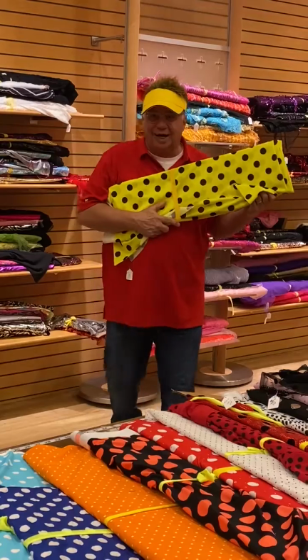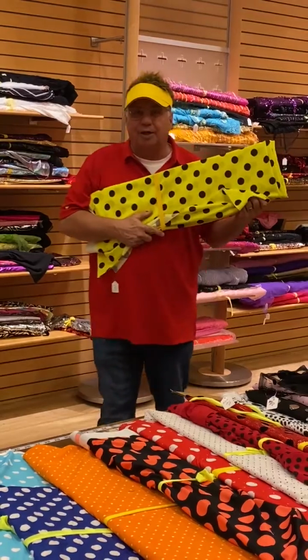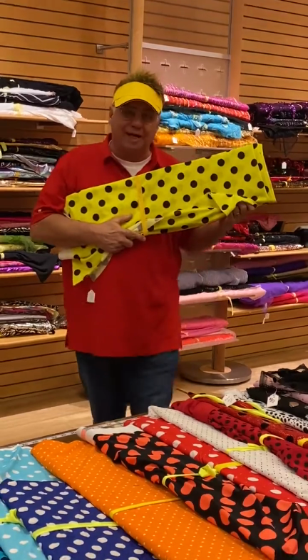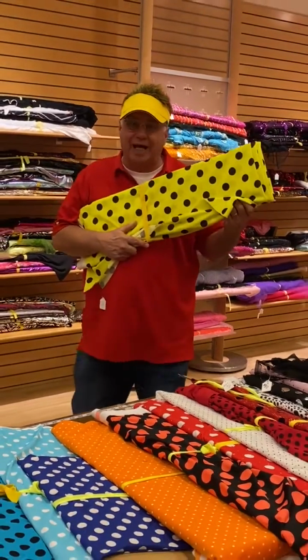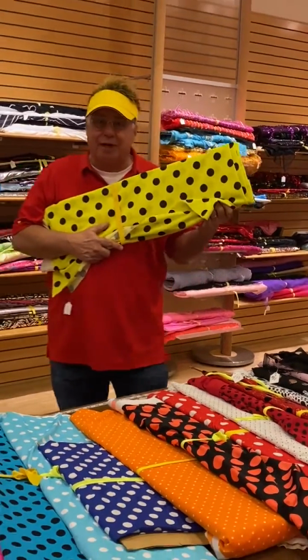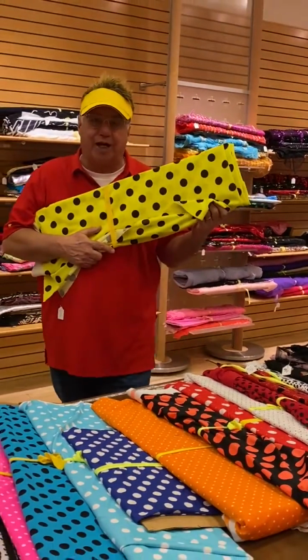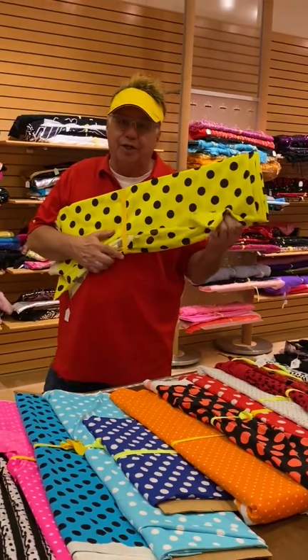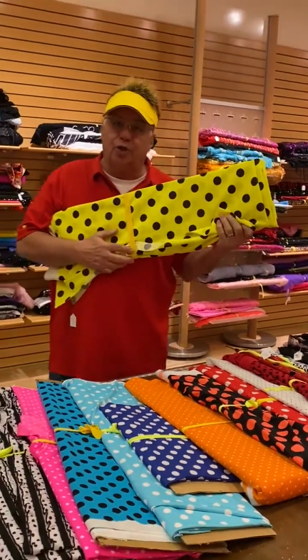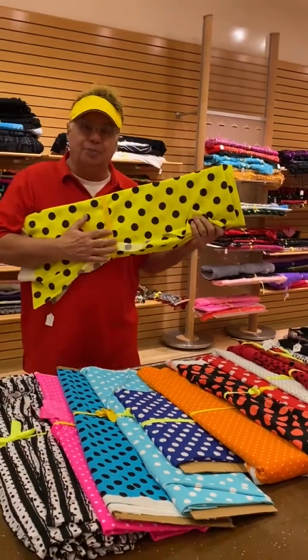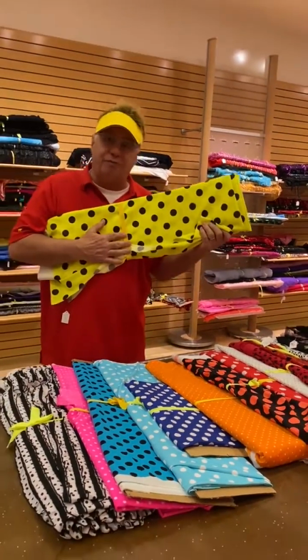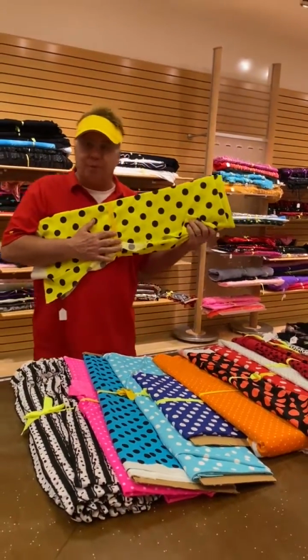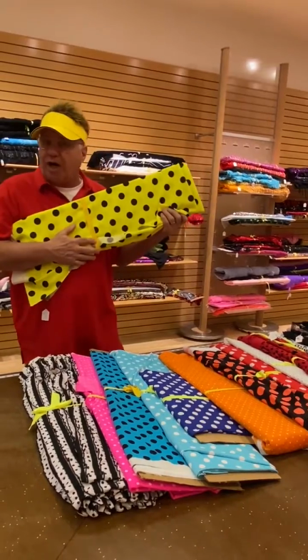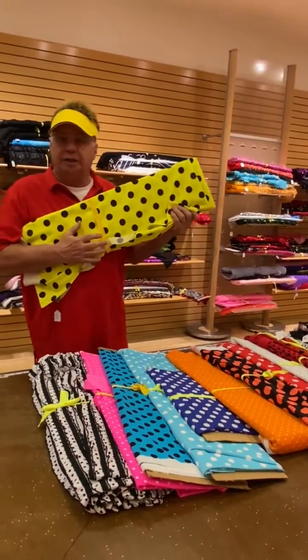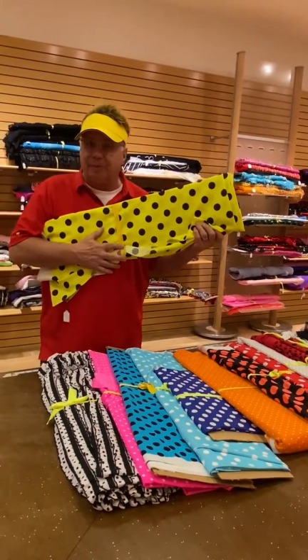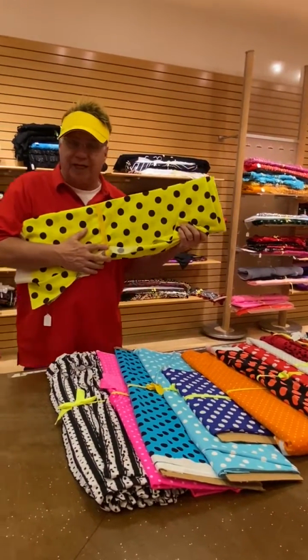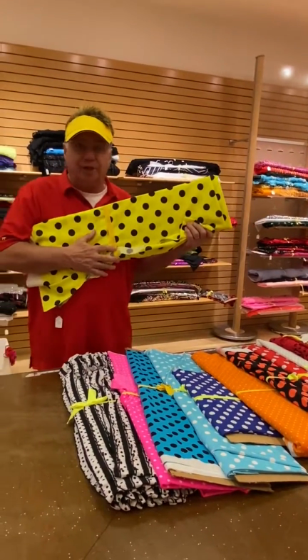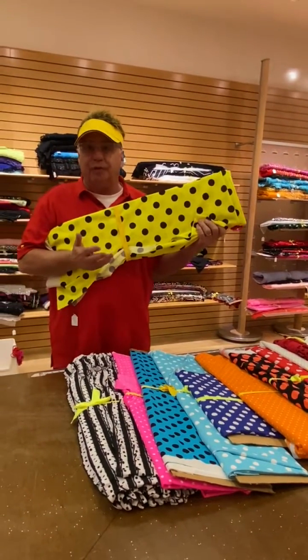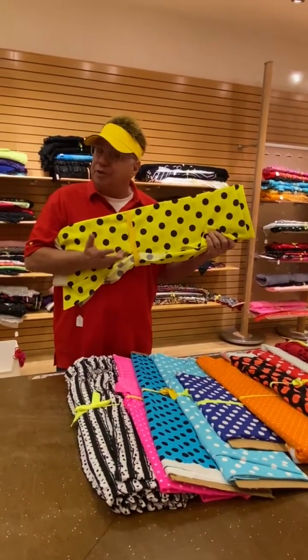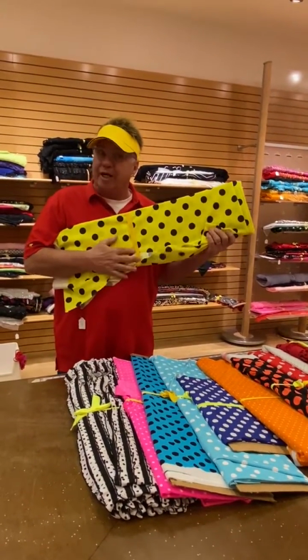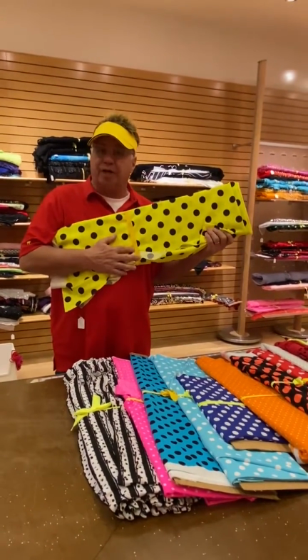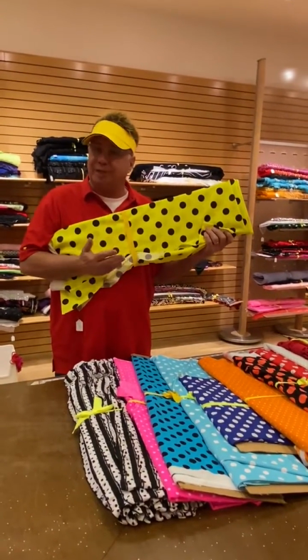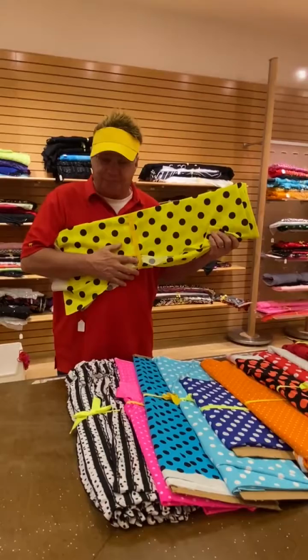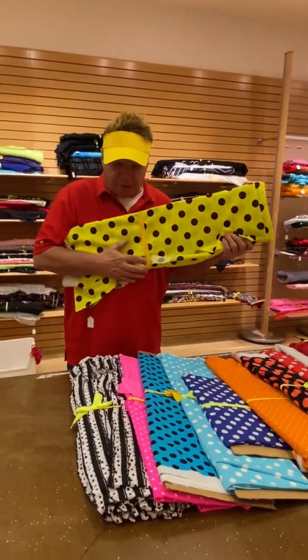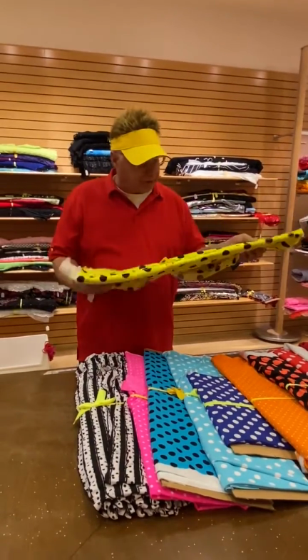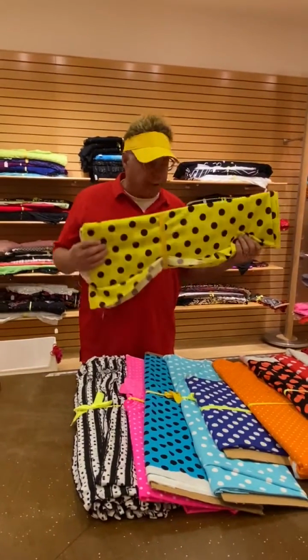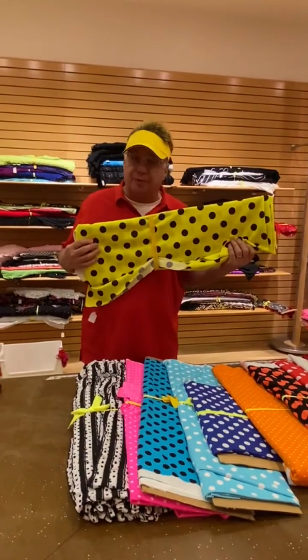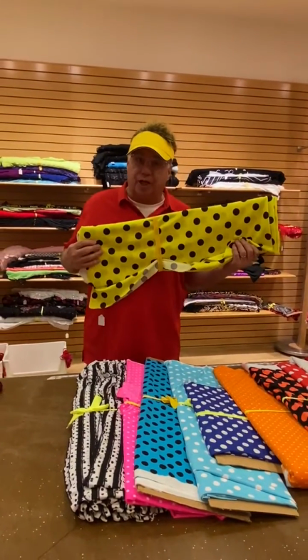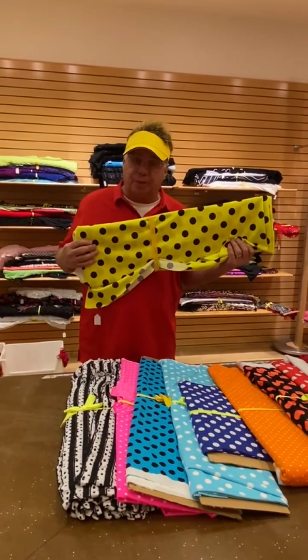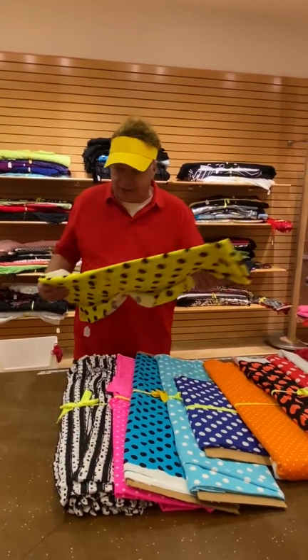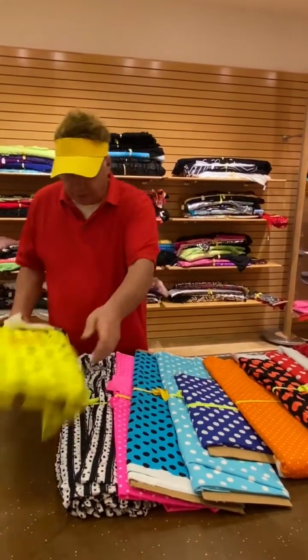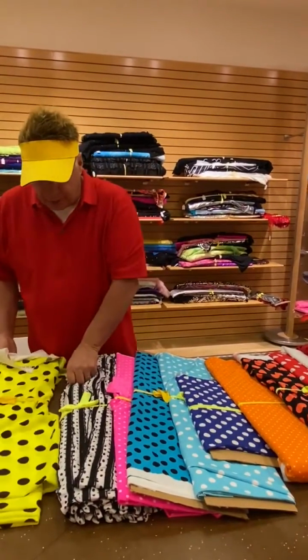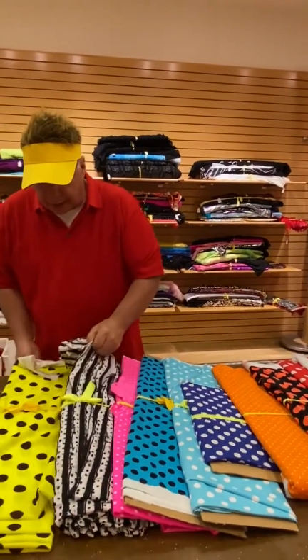Hi, welcome to Fantastic Fabric Fanatics! I'm going to show you some polka dot fabric today. If you're not interested in that, skip the ad. This is fabric for yellow polka dot bikinis.